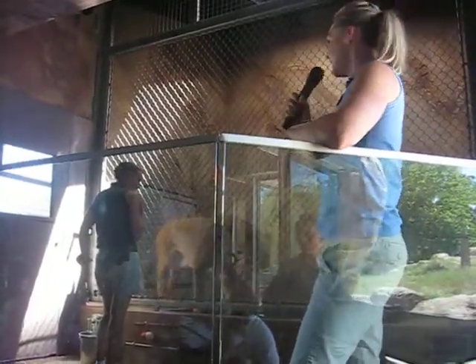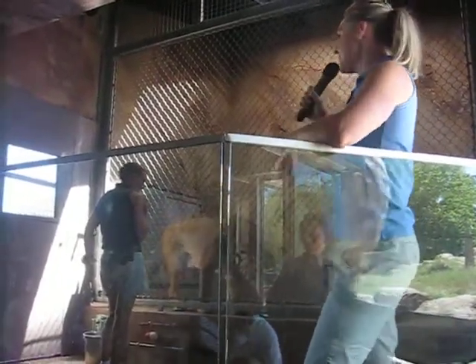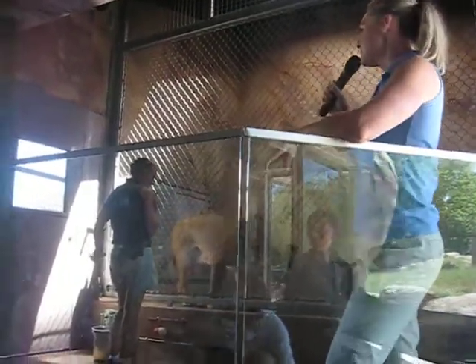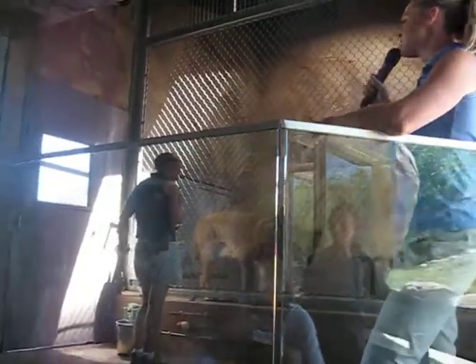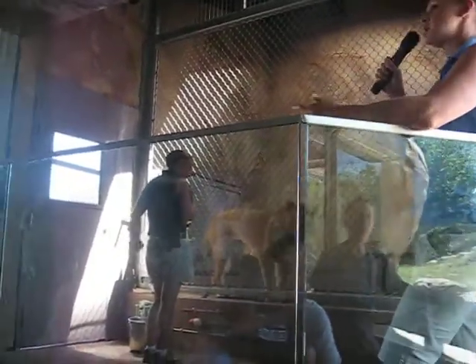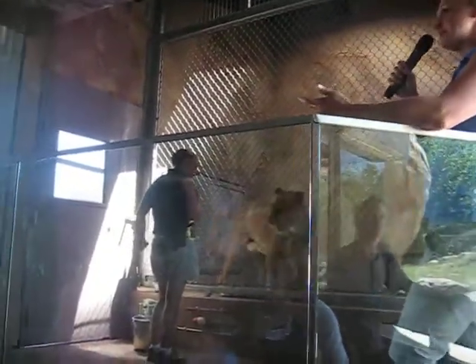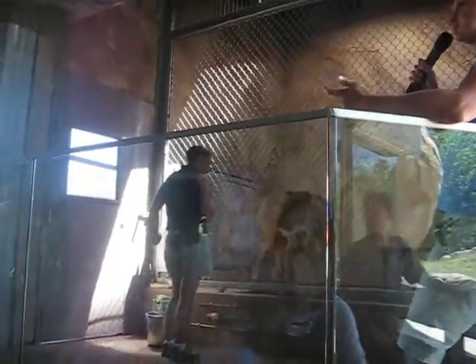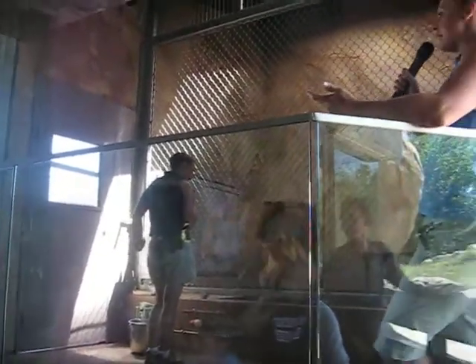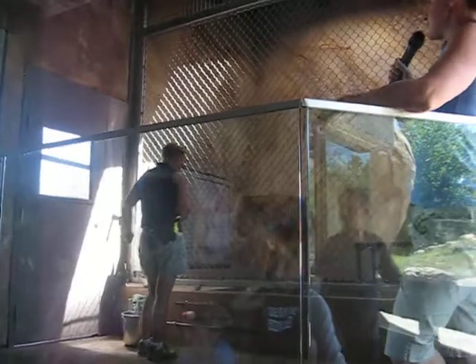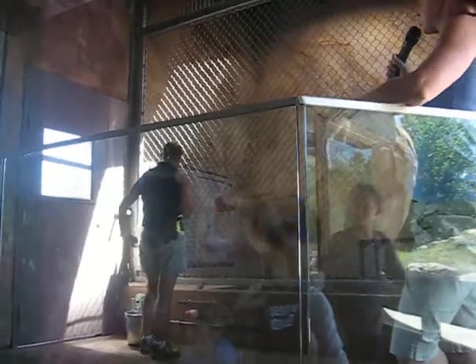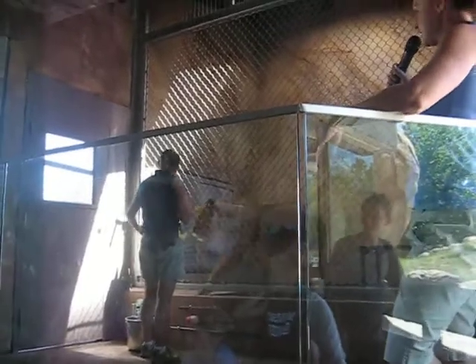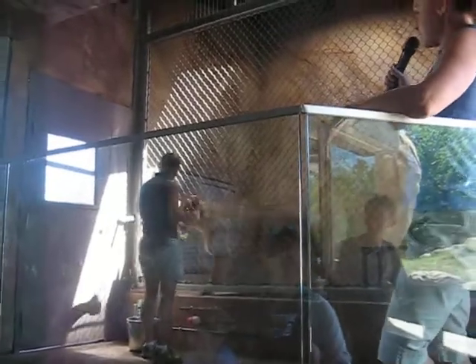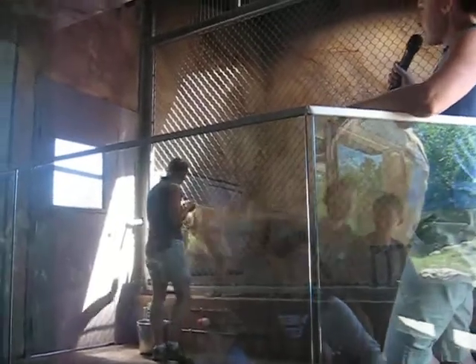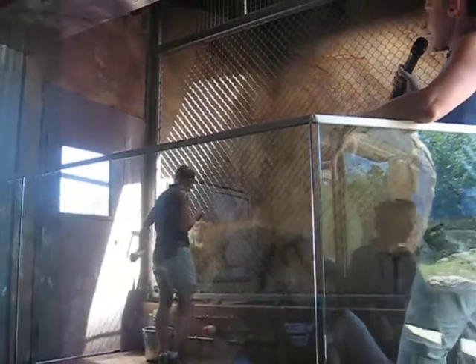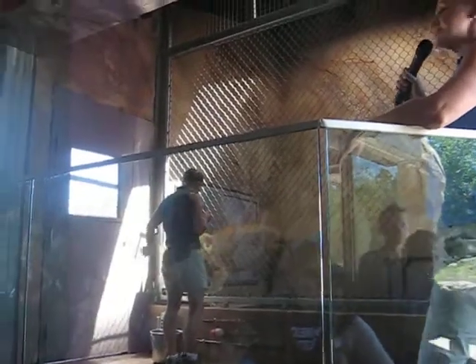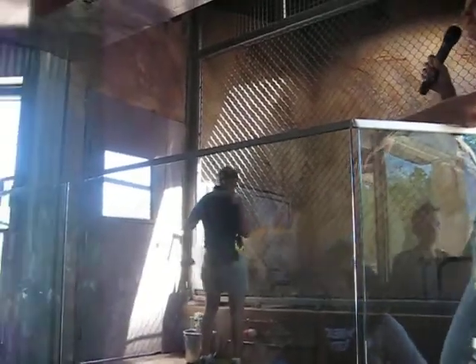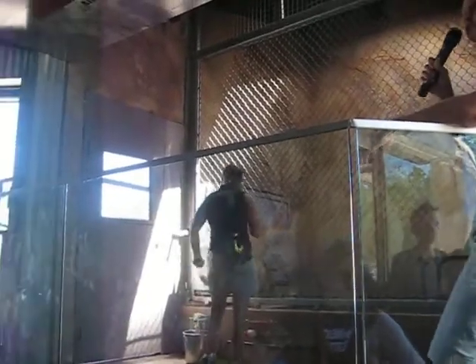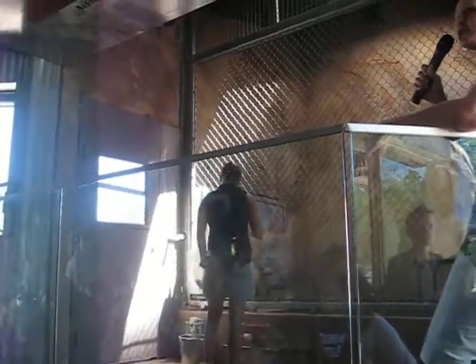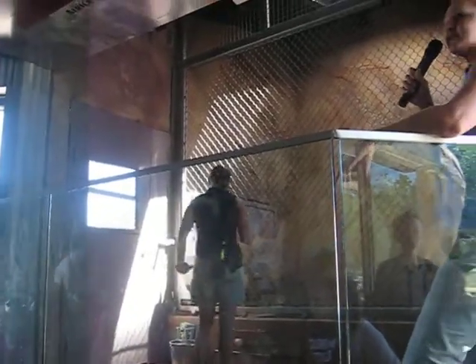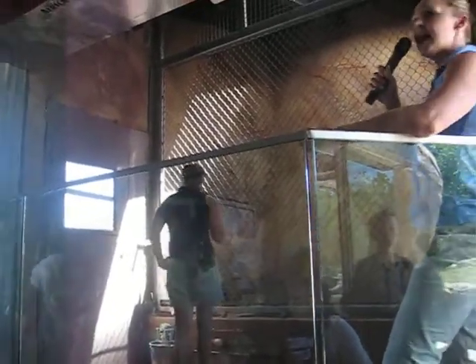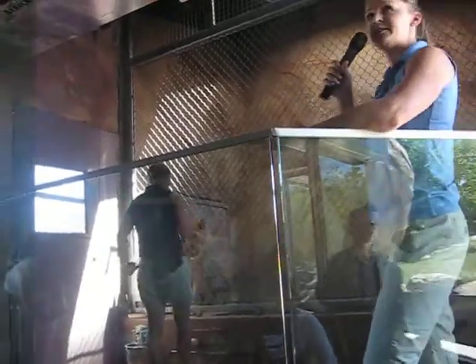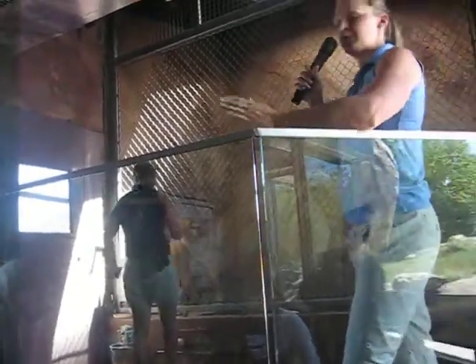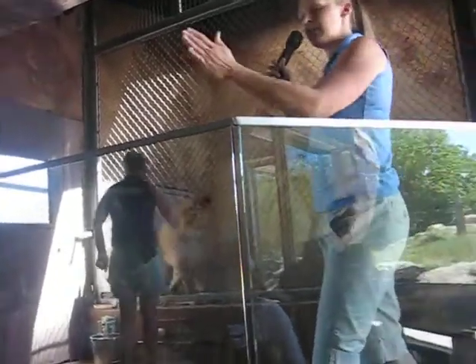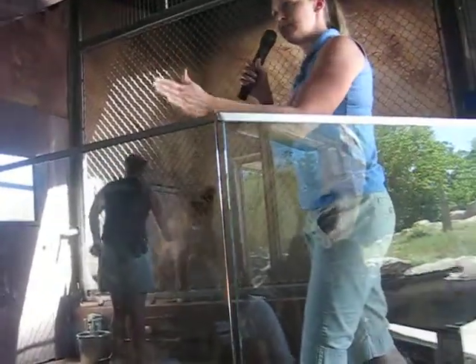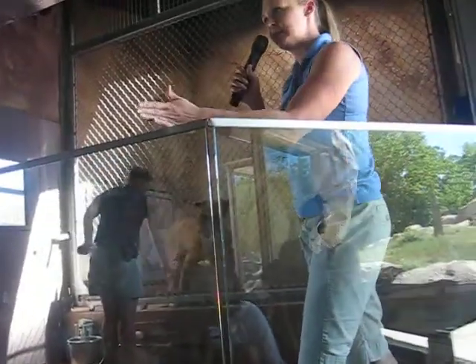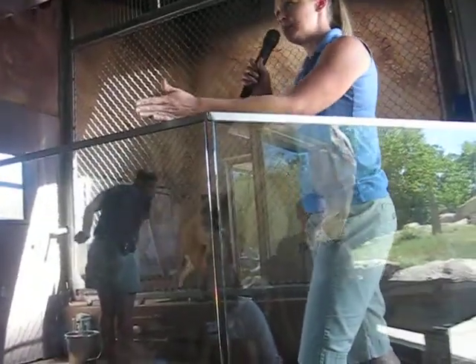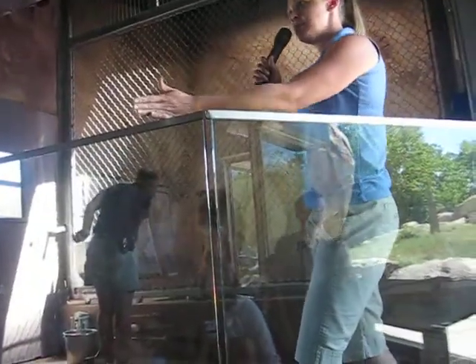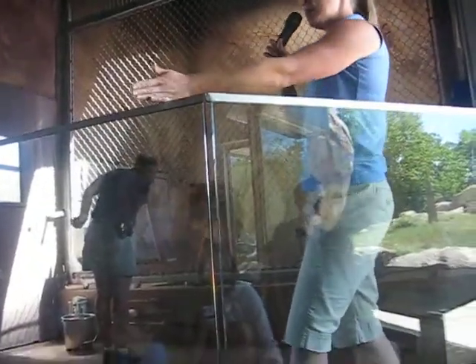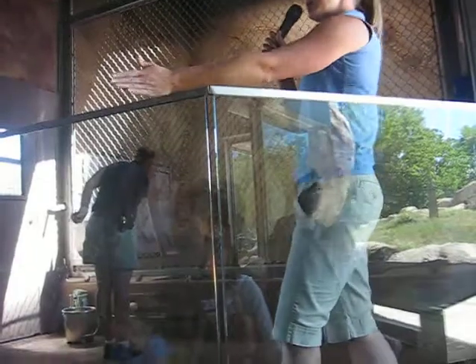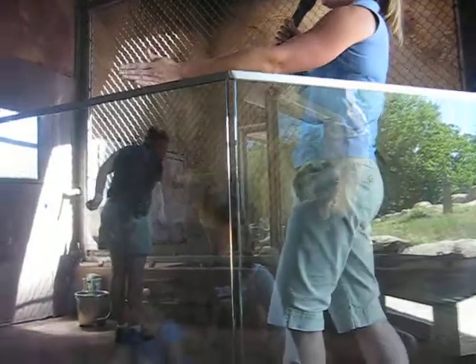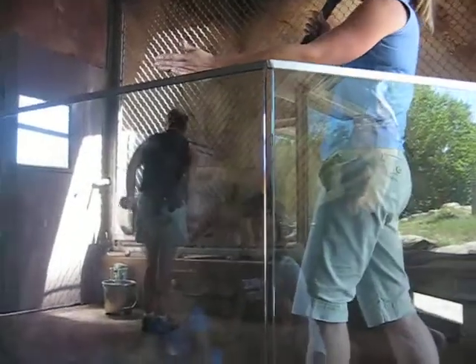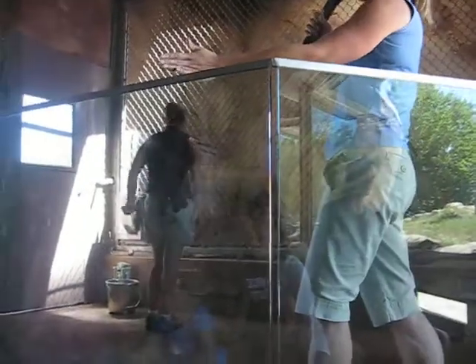That whistle is called a bridge — that's a training term. Basically, it bridges the time between when they've completed the behavior and when they're getting the food.